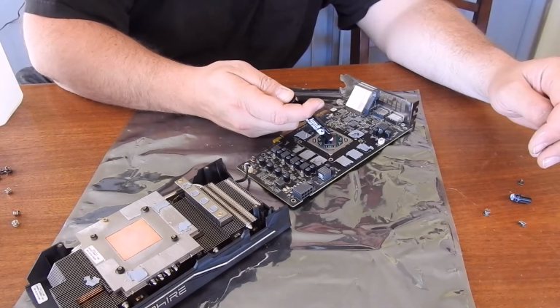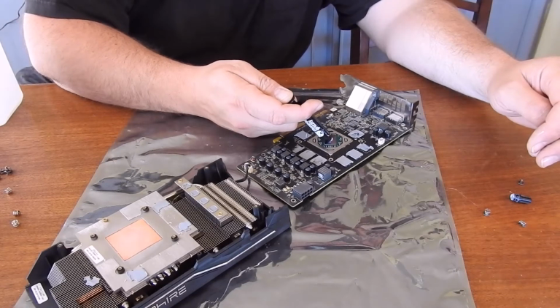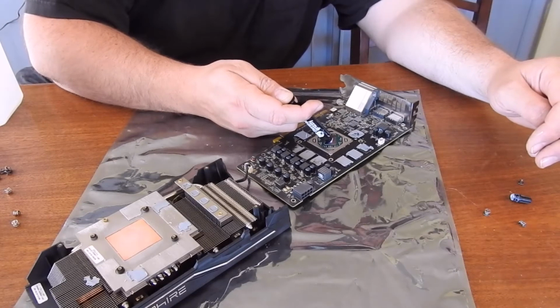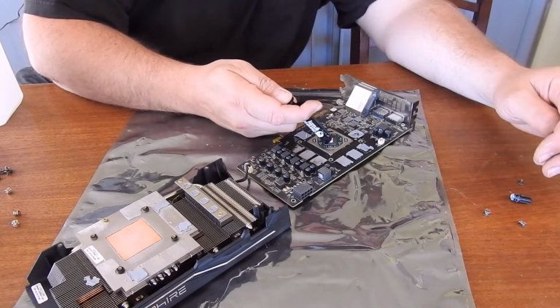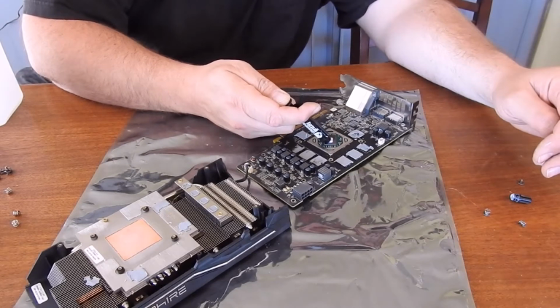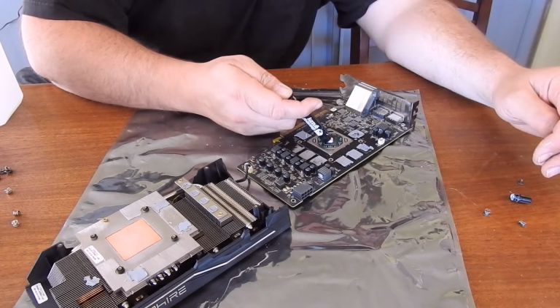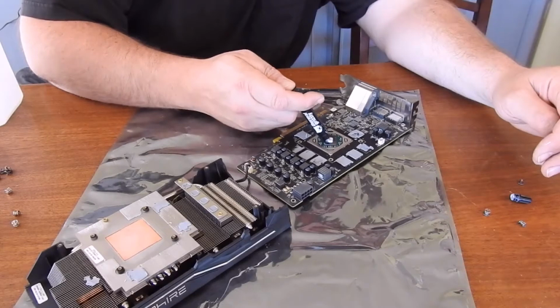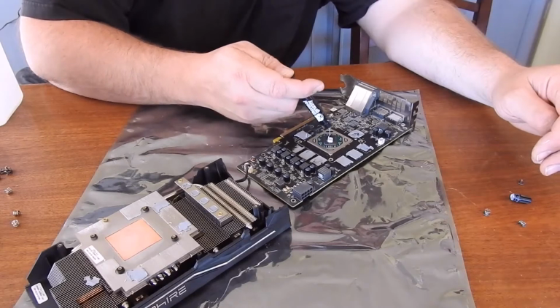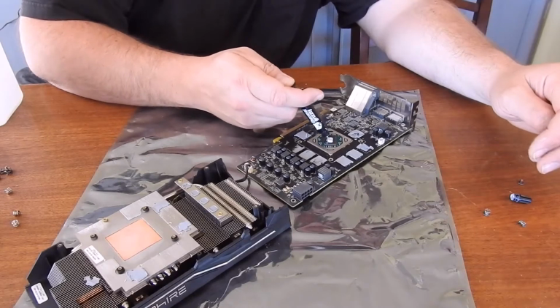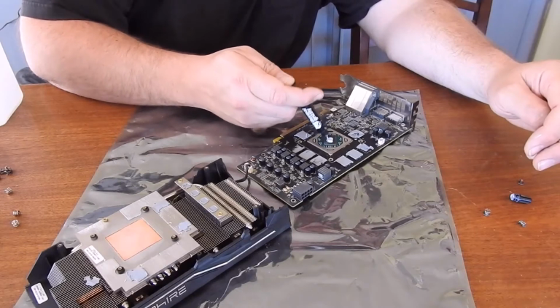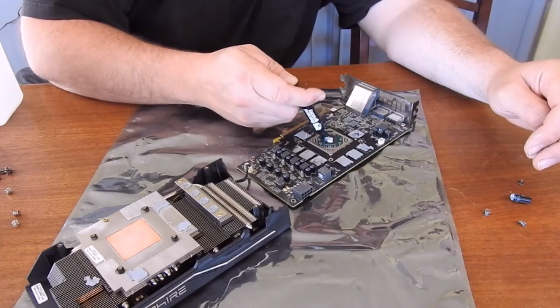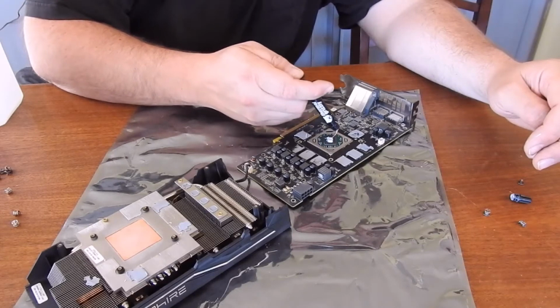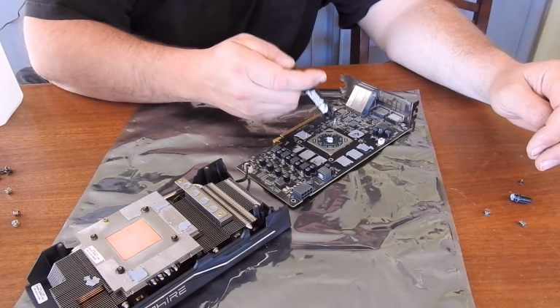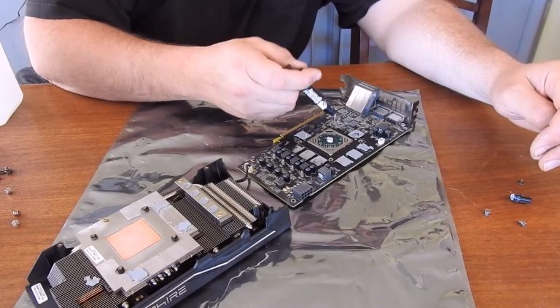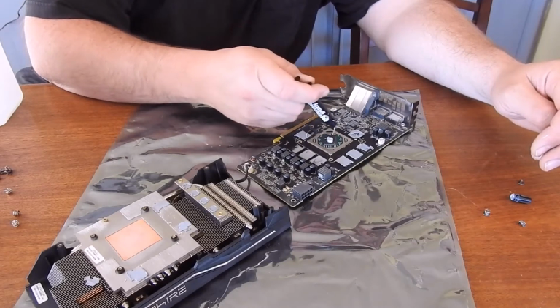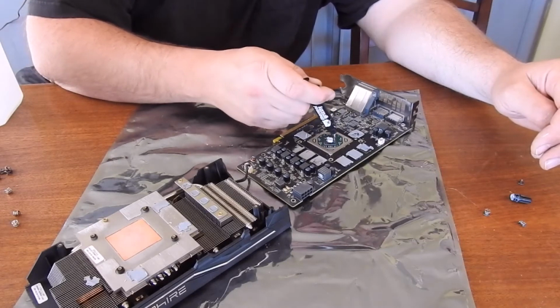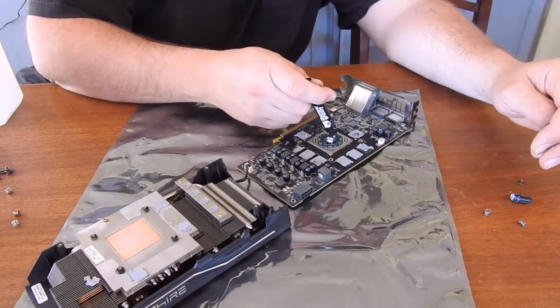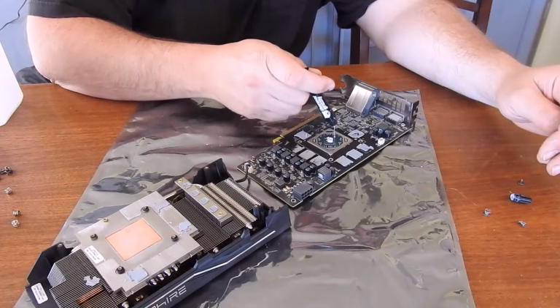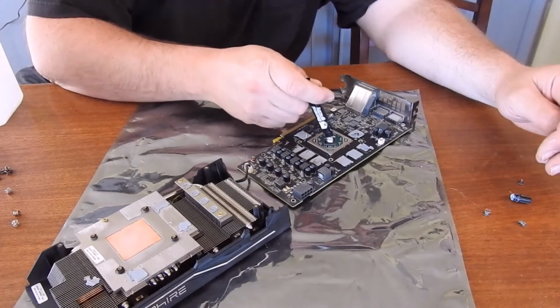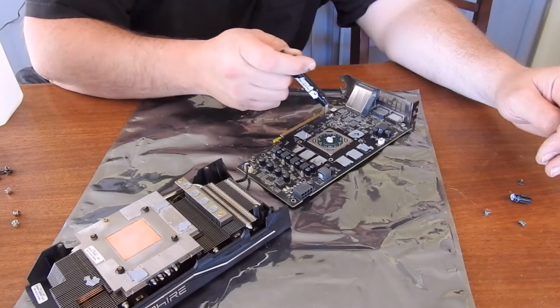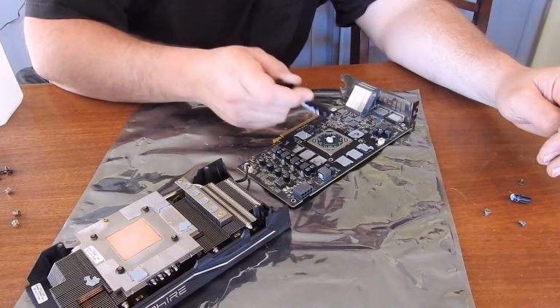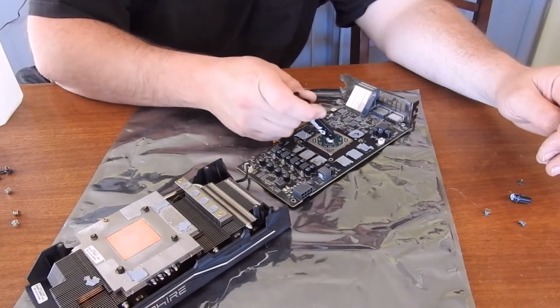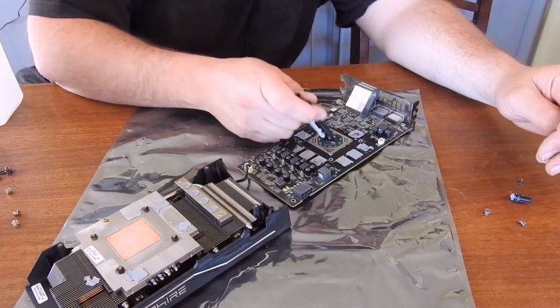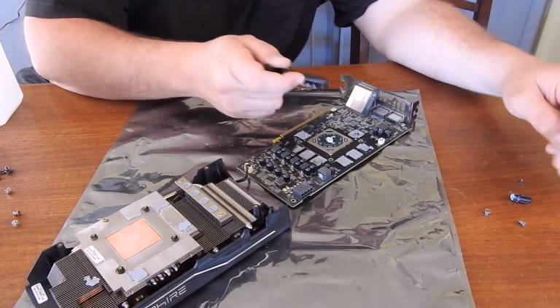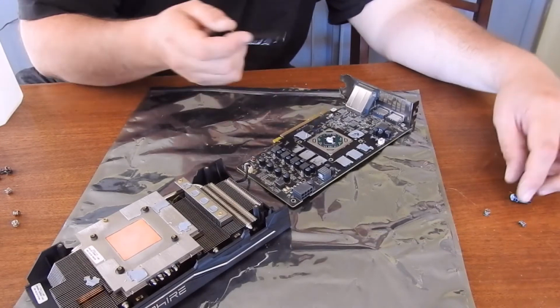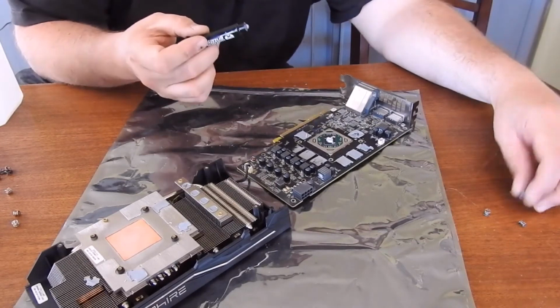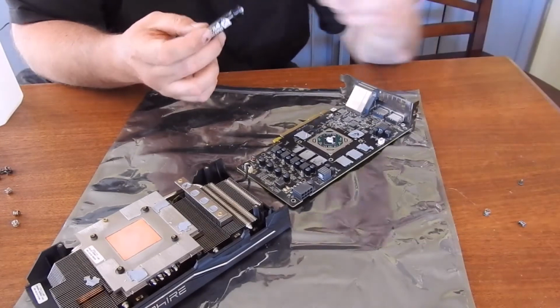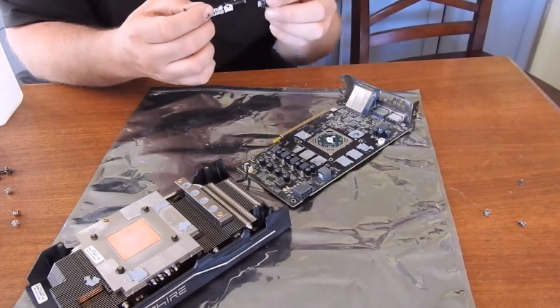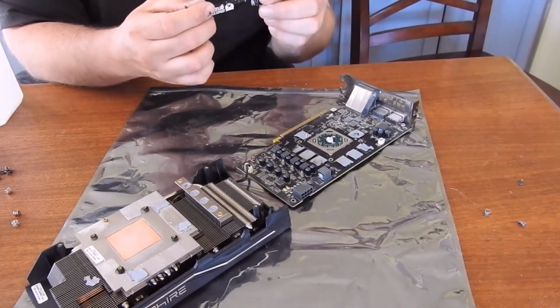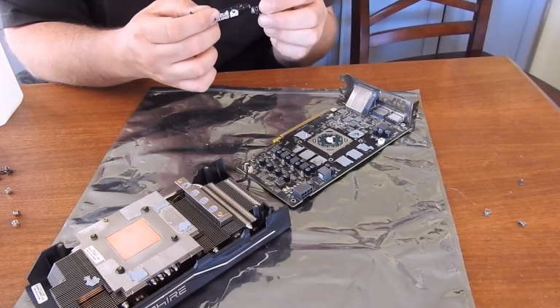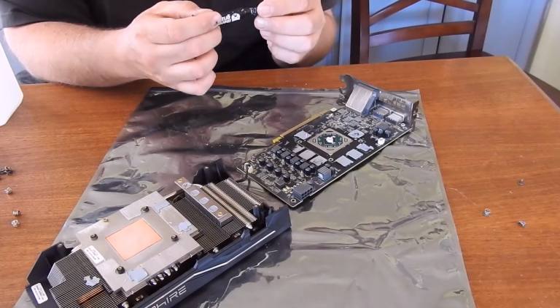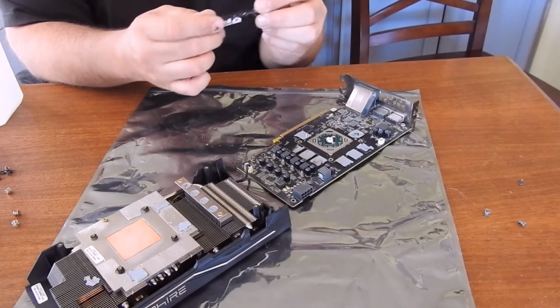I'm going to add a generous amount just to make sure I cover this whole processor. Got a lot of cards running, so I've got to make sure we're good for heat.